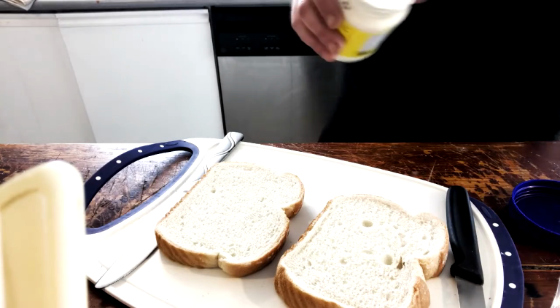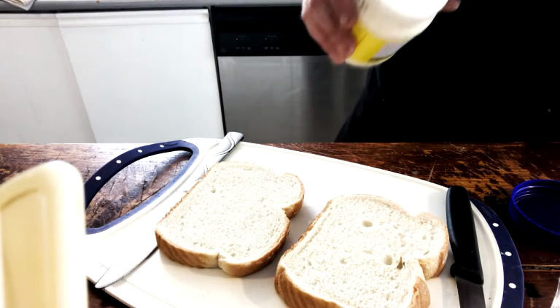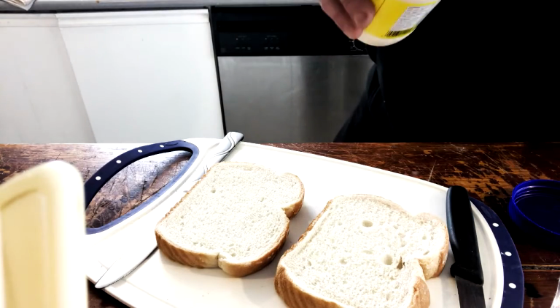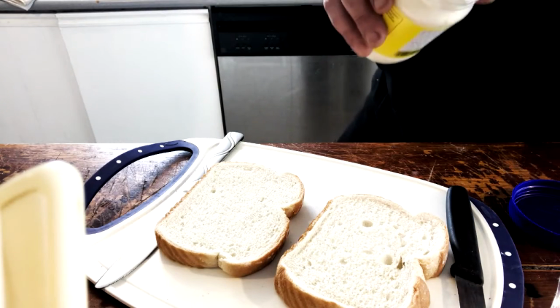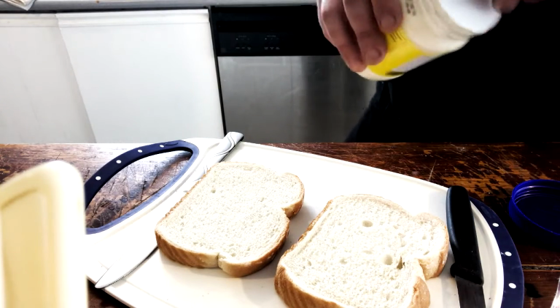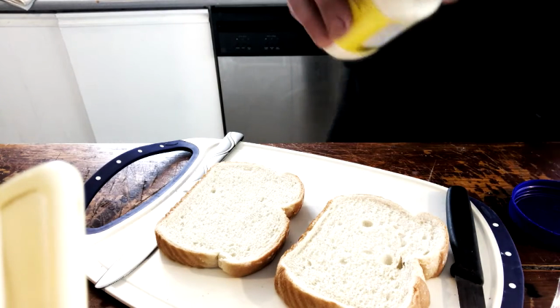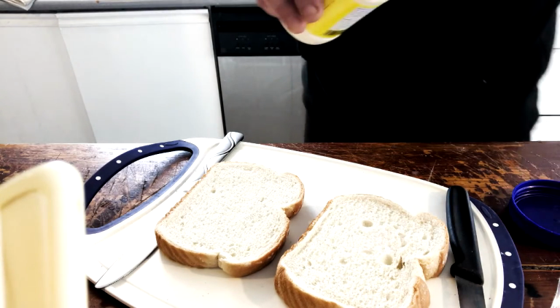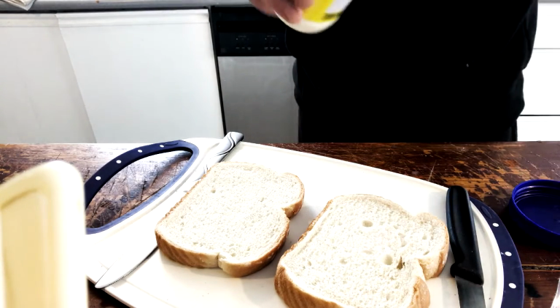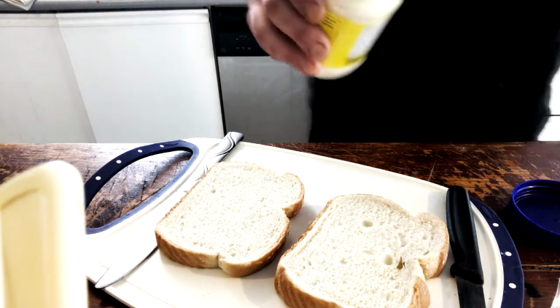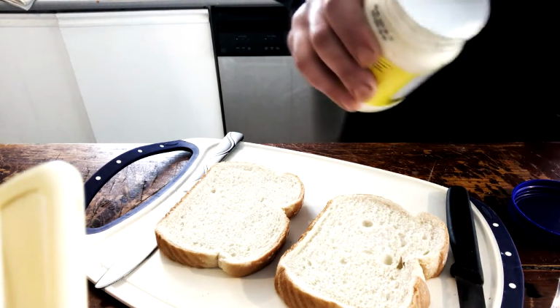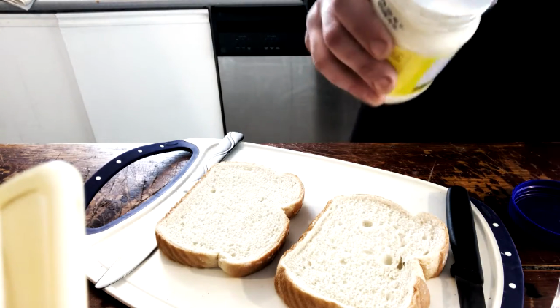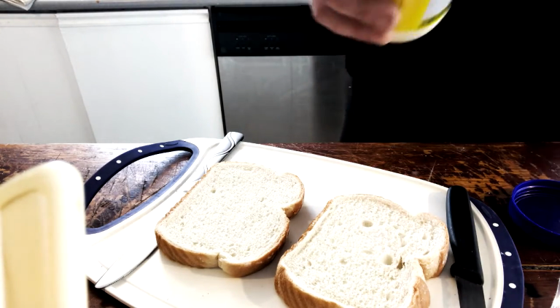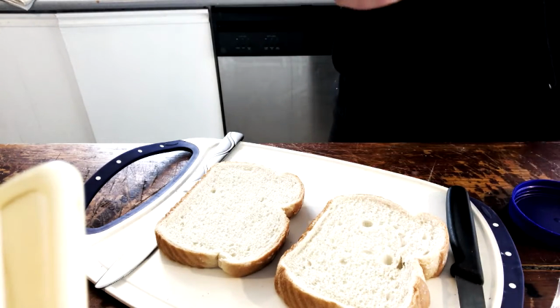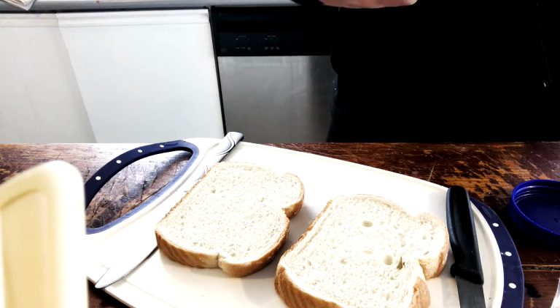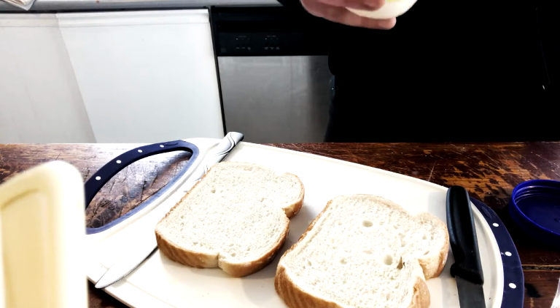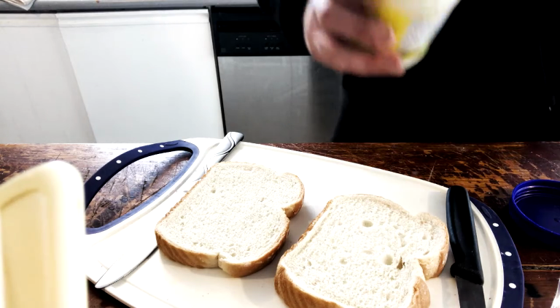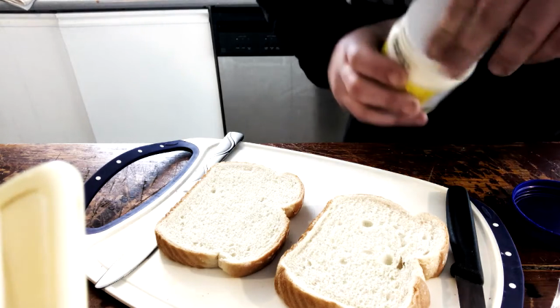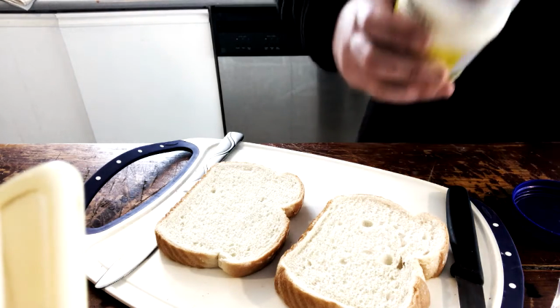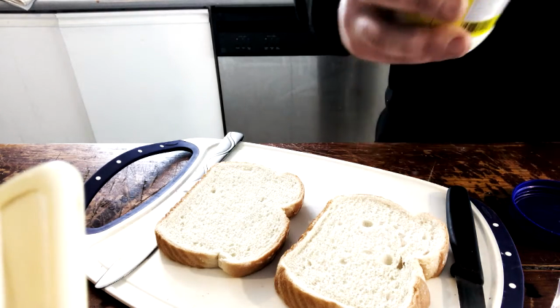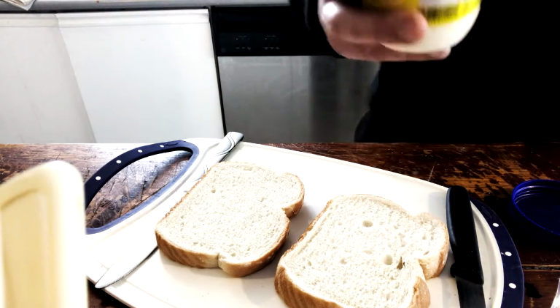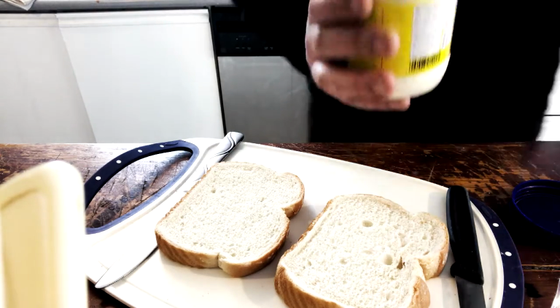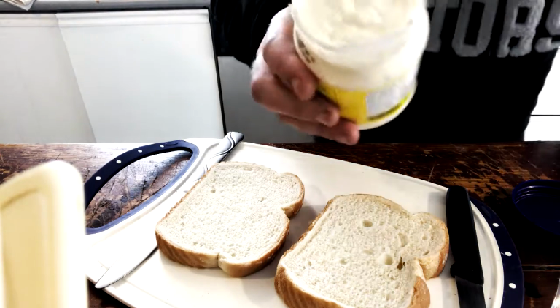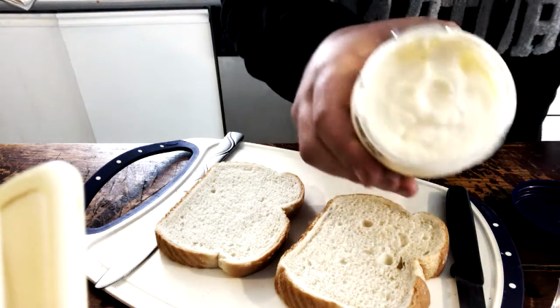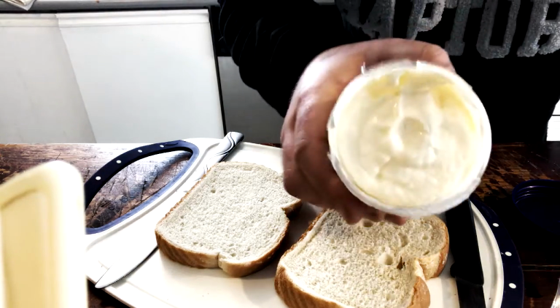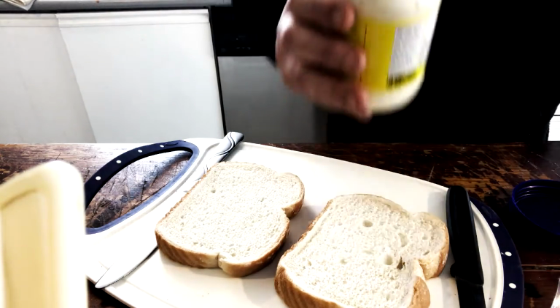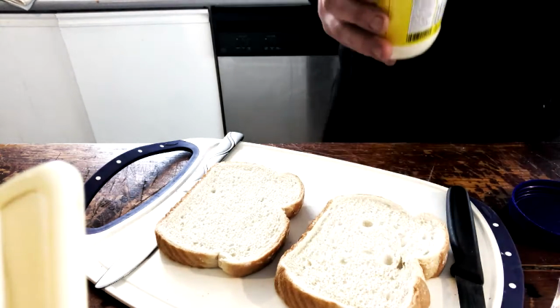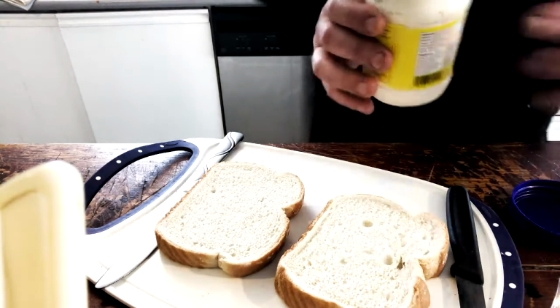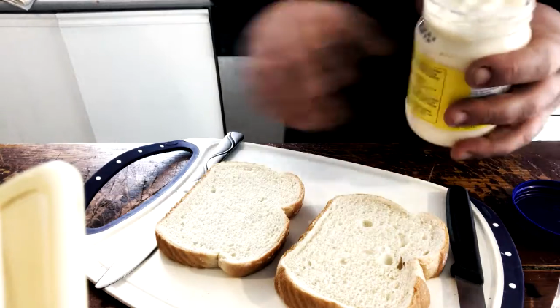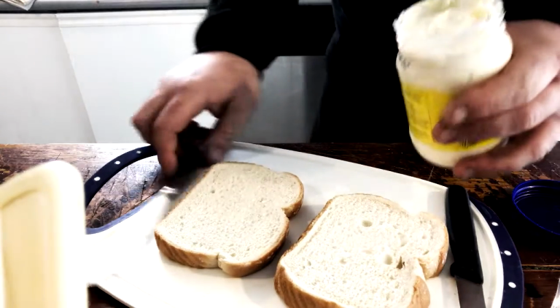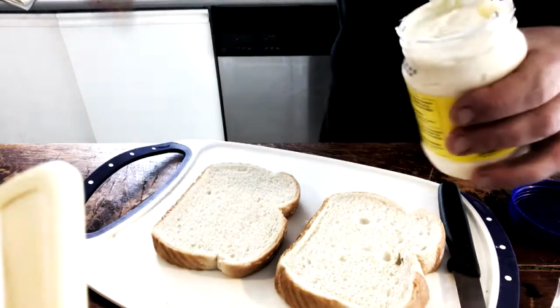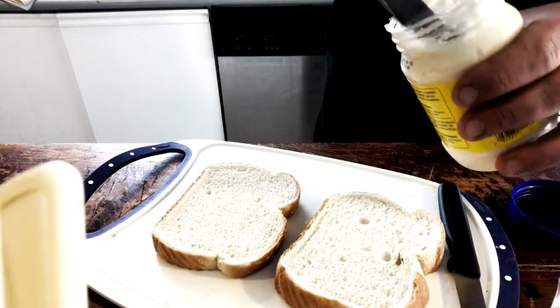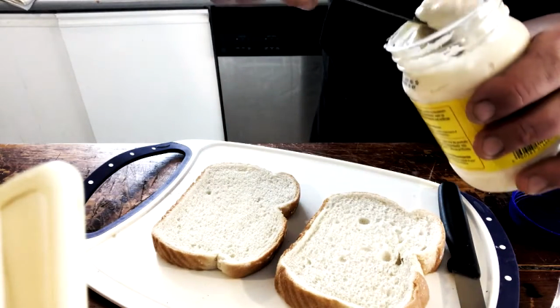Now, we start off with beautiful mayonnaise. Here we are, as you can see — wonderful tangy mayonnaise.